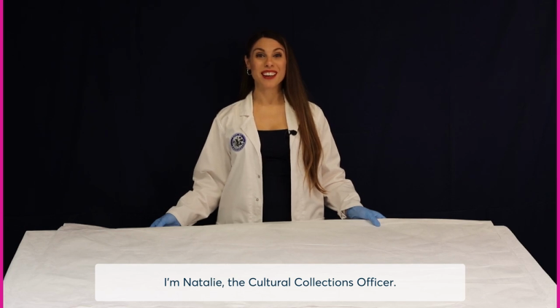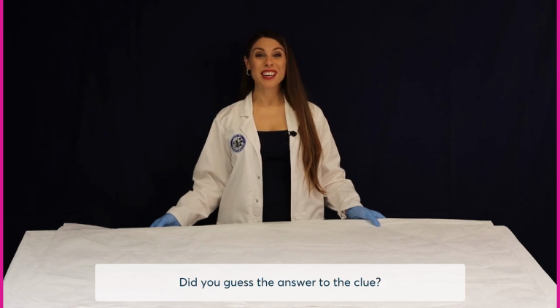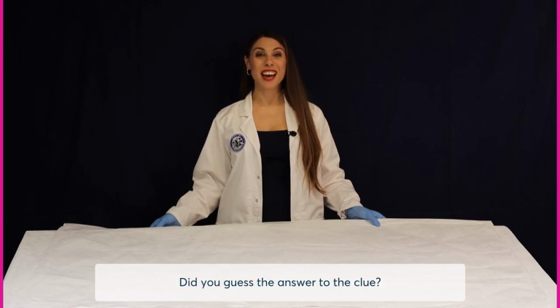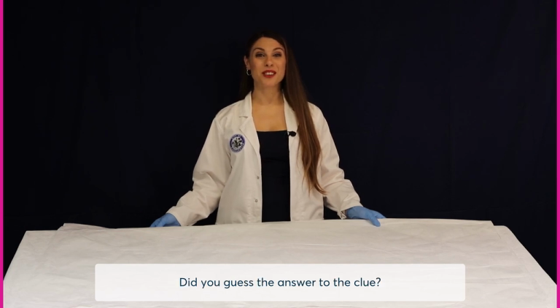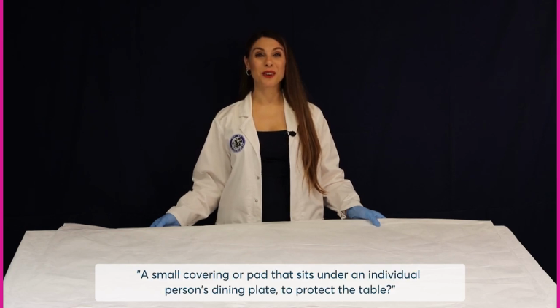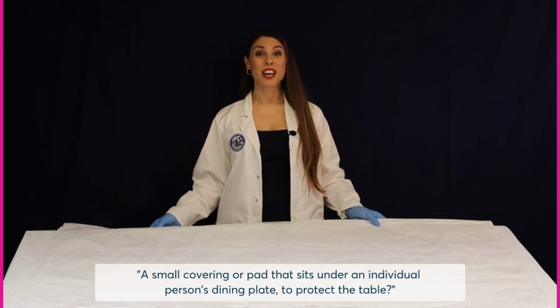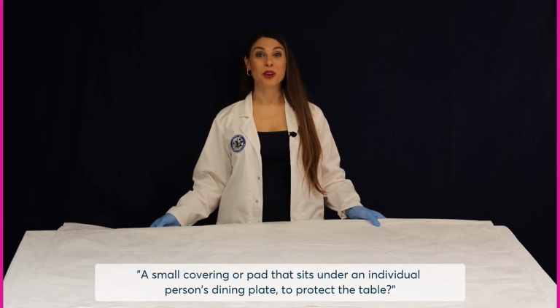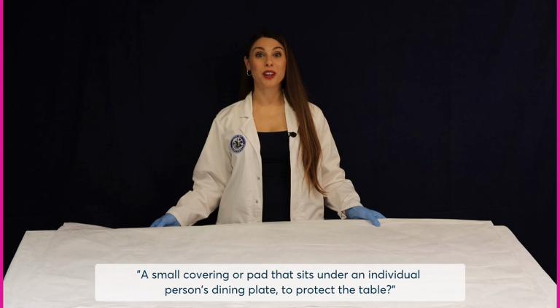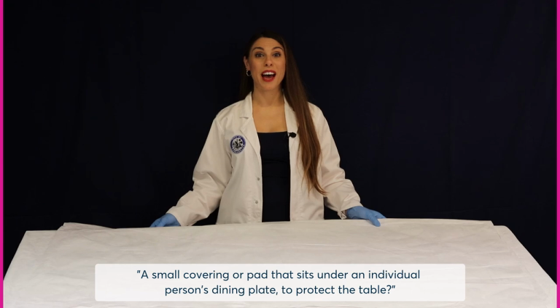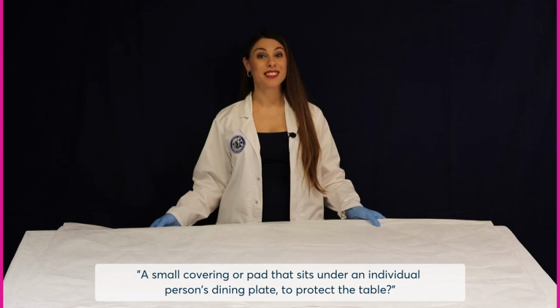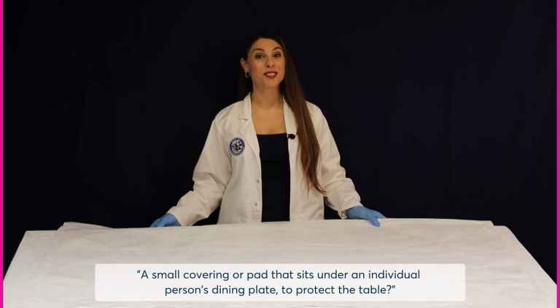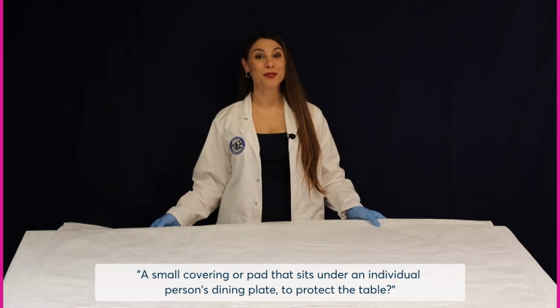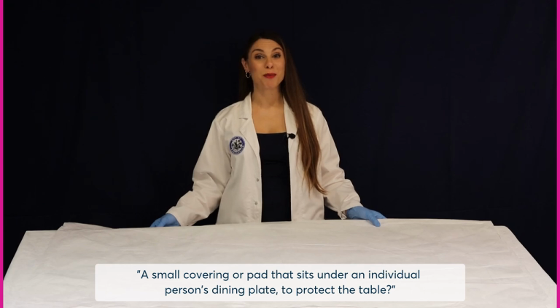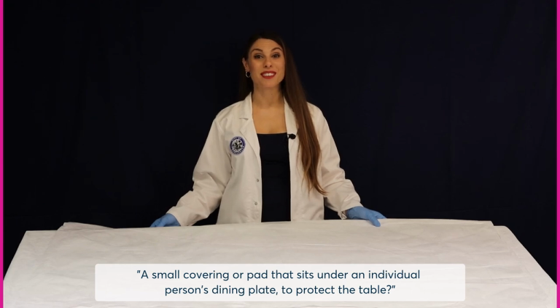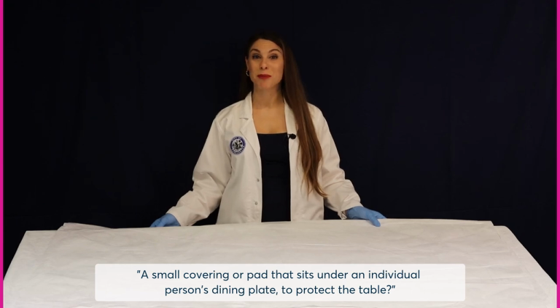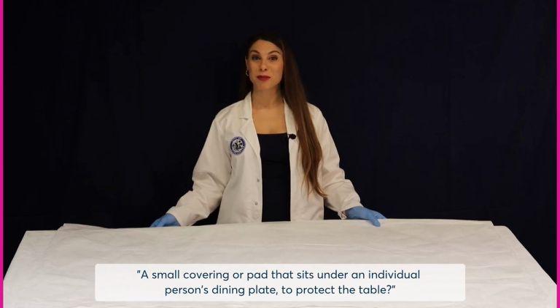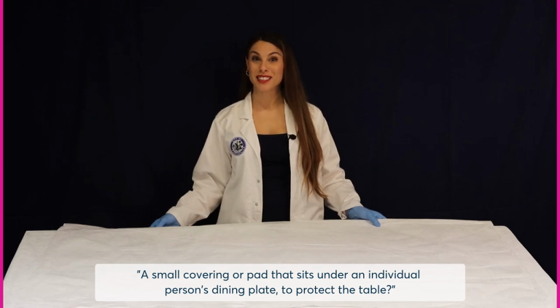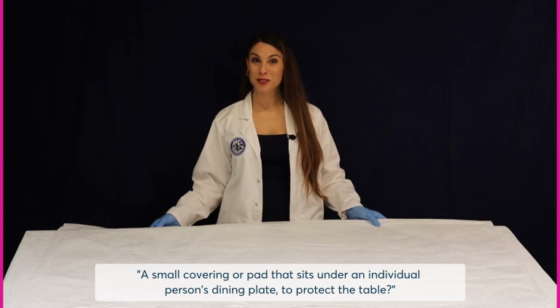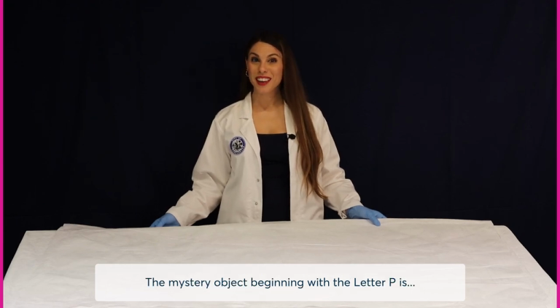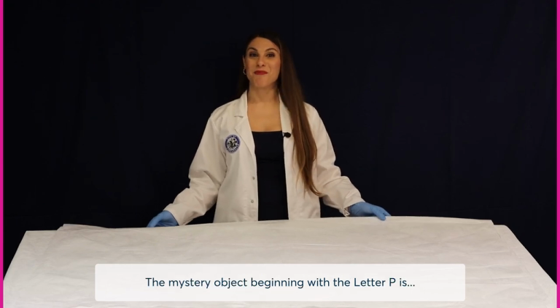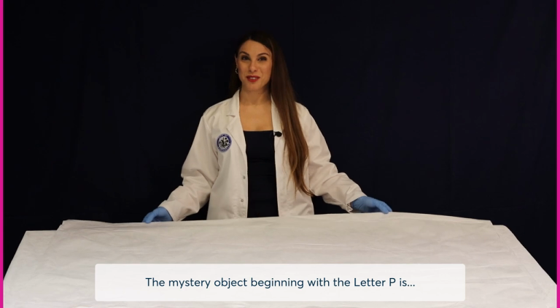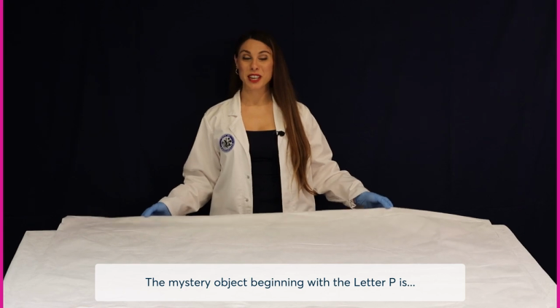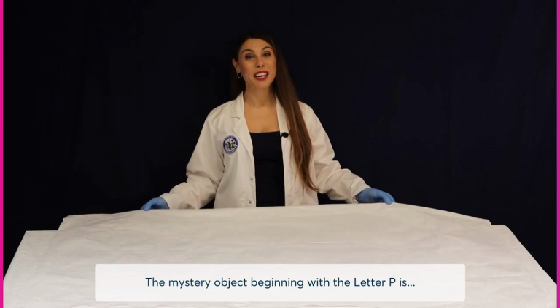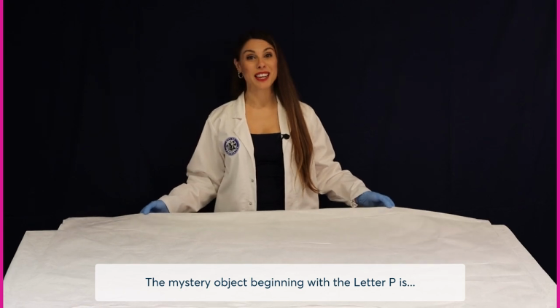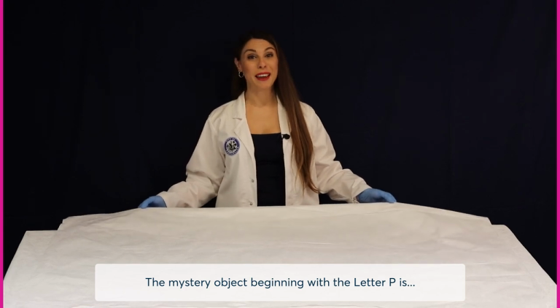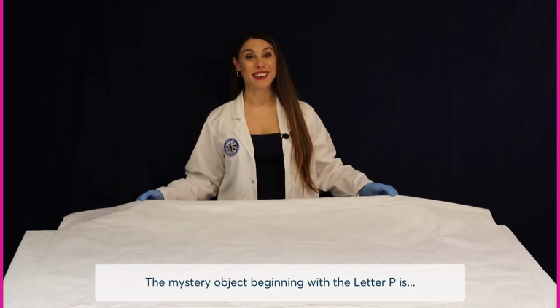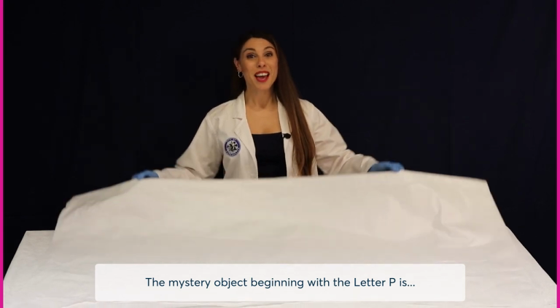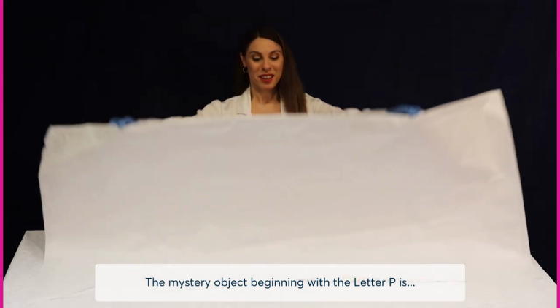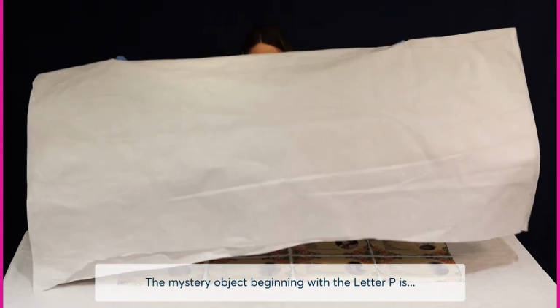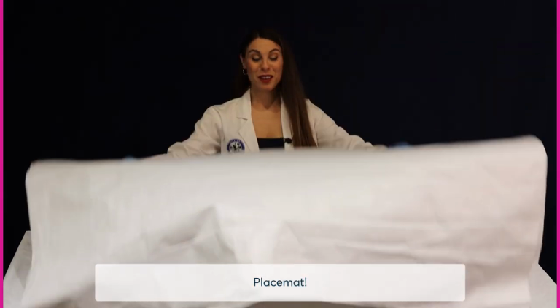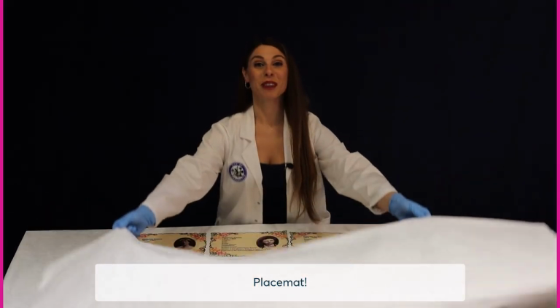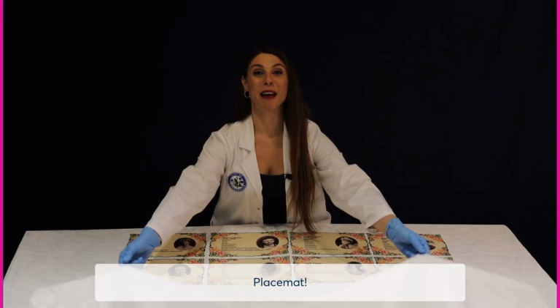Did you guess the answer to the clue? A small covering or pad that sits under an individual person's dining plate to protect the table? The mystery object beginning with the letter P is placemat.